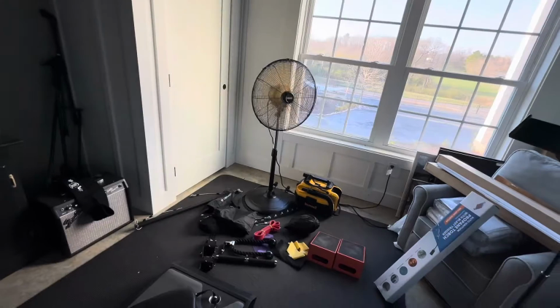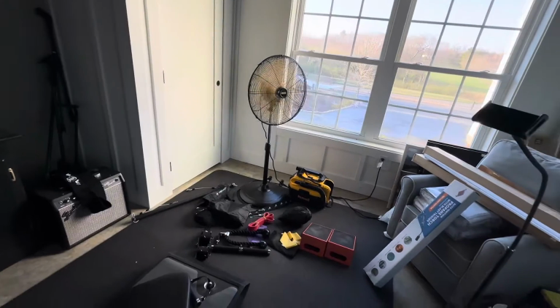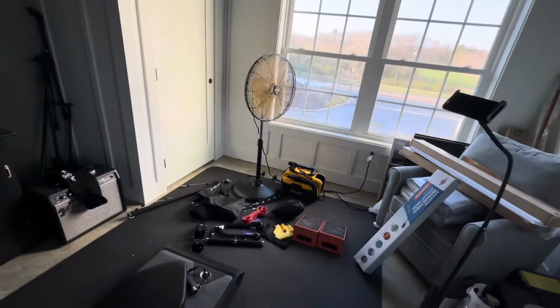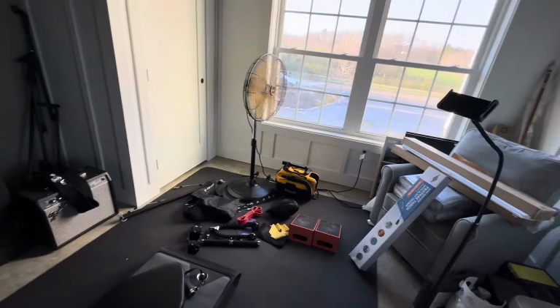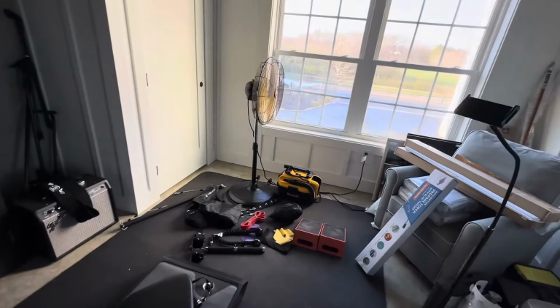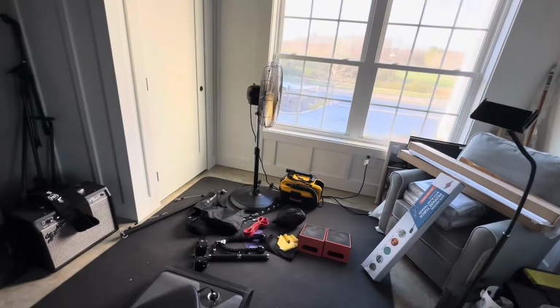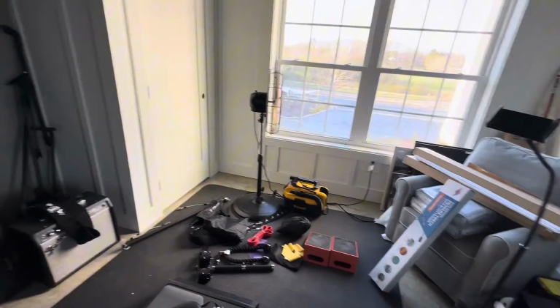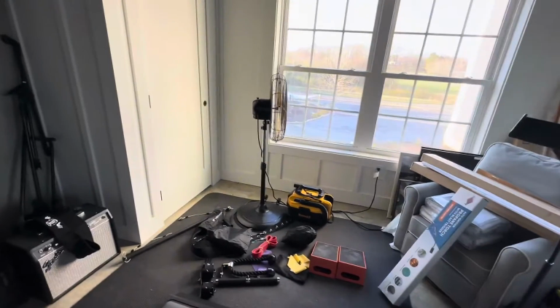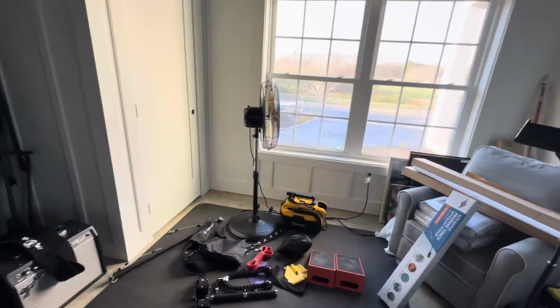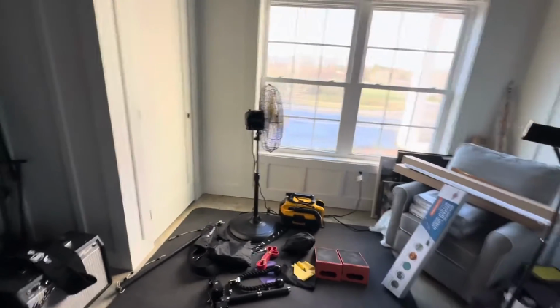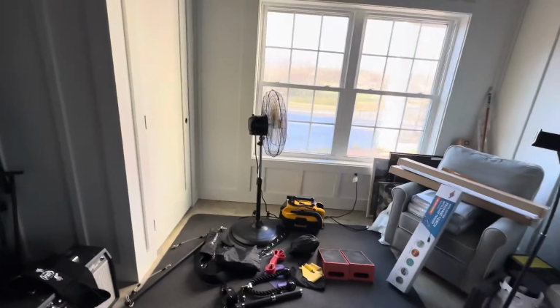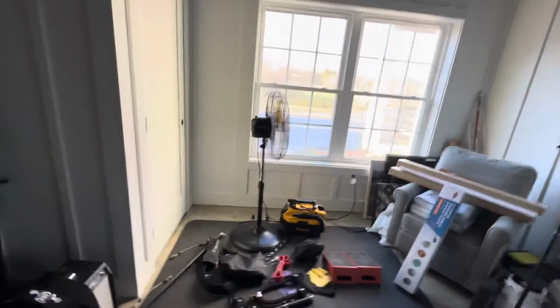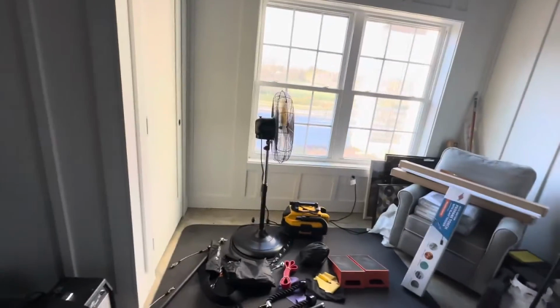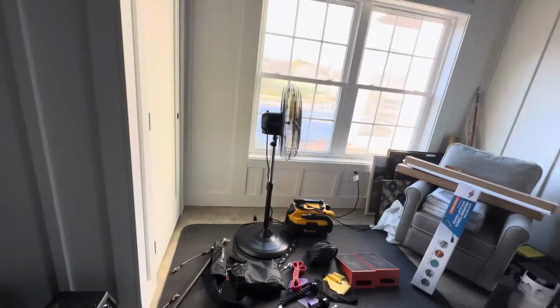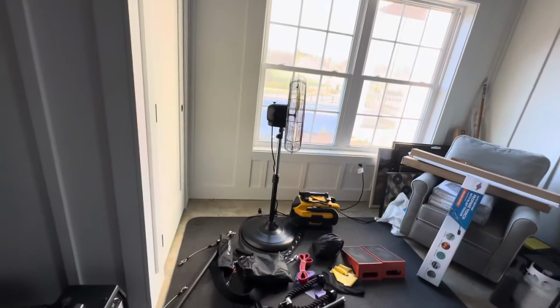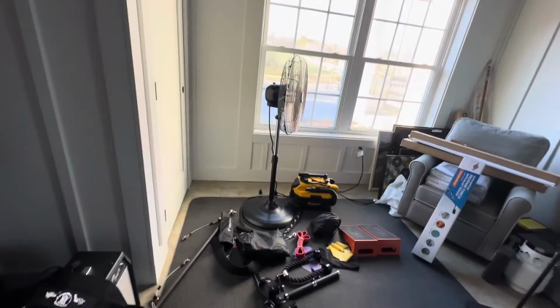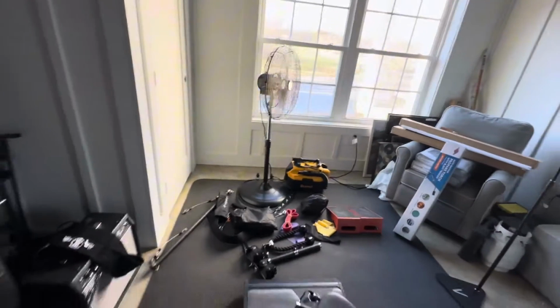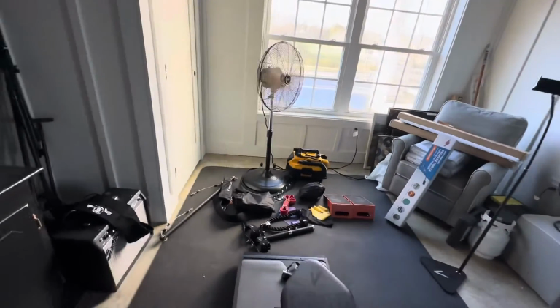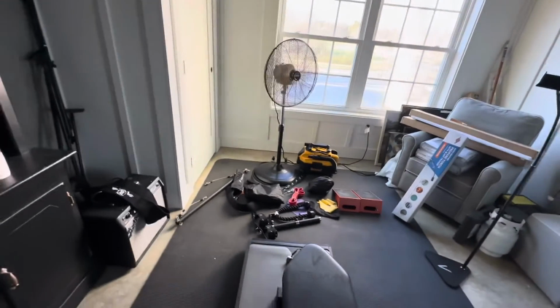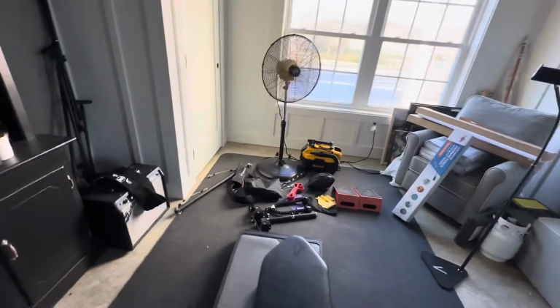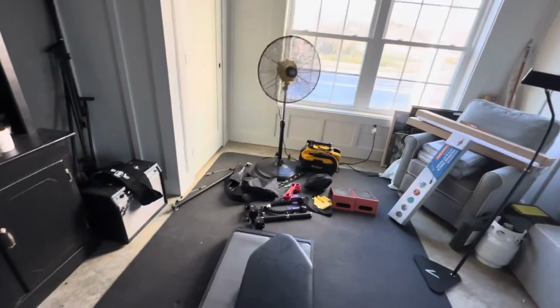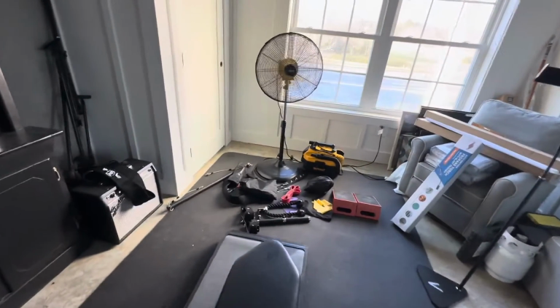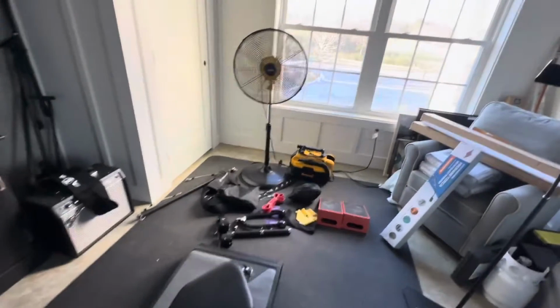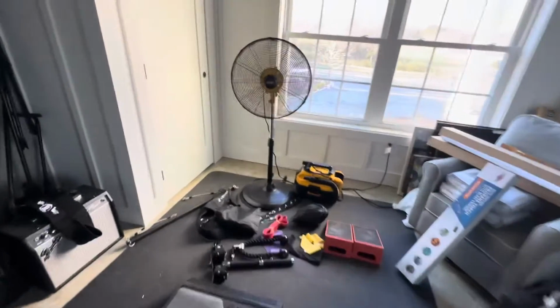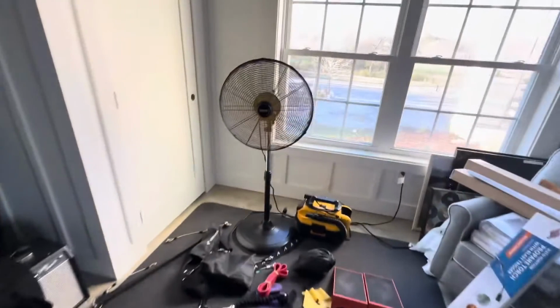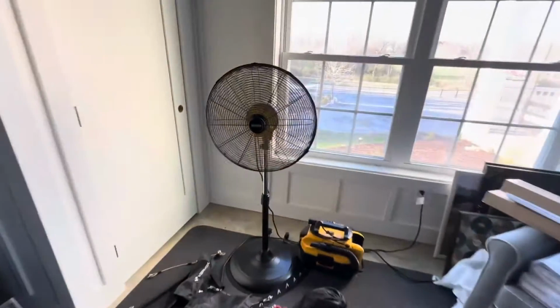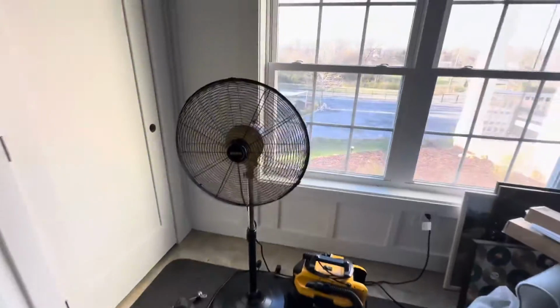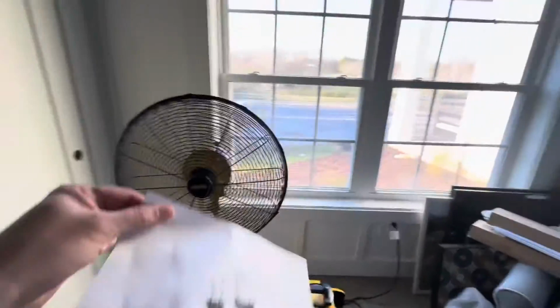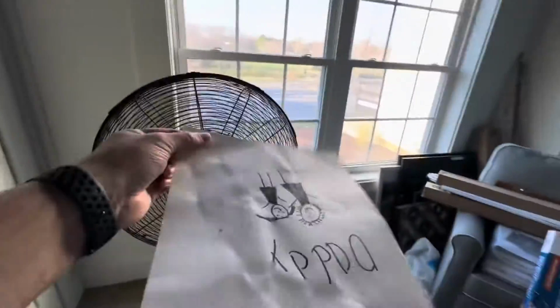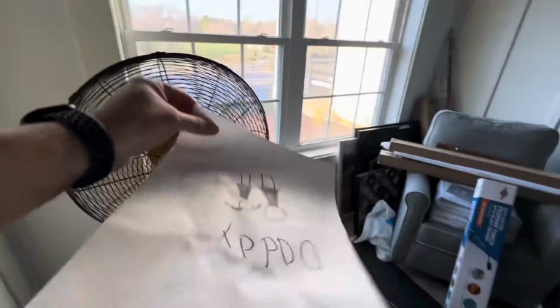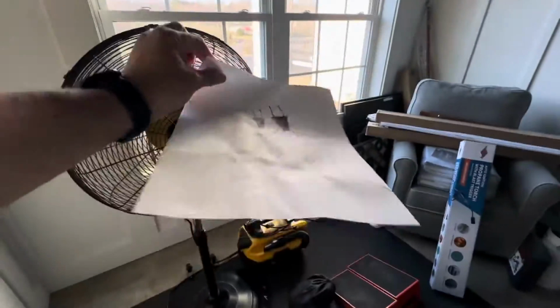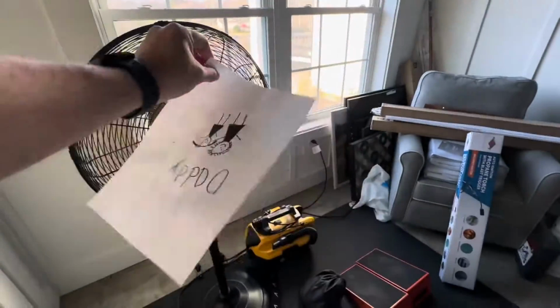Enjoy customizable airflow with the fan's versatile 80-degree oscillation function. Adjust the height from 41 inches to 55 inches and tilt the fan 15 degrees for optimal air delivery.